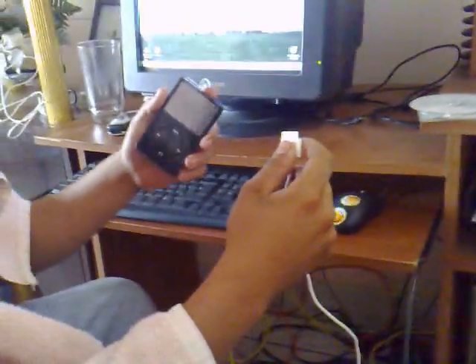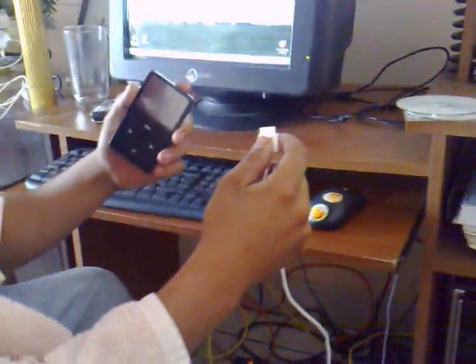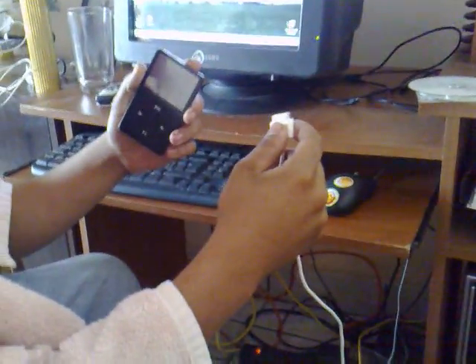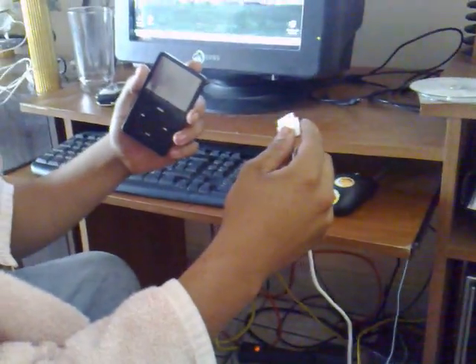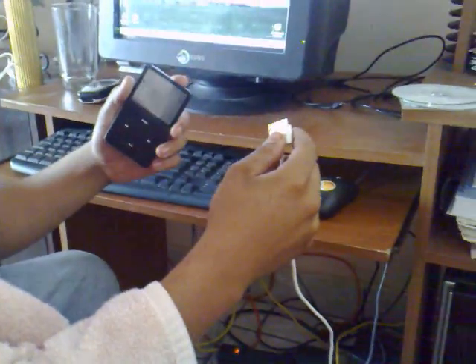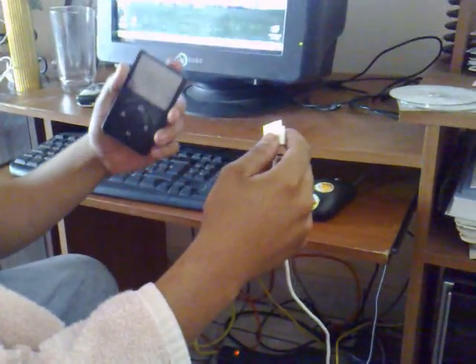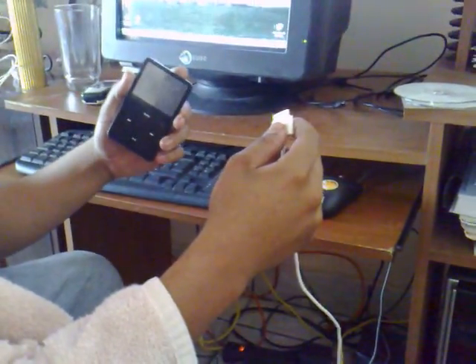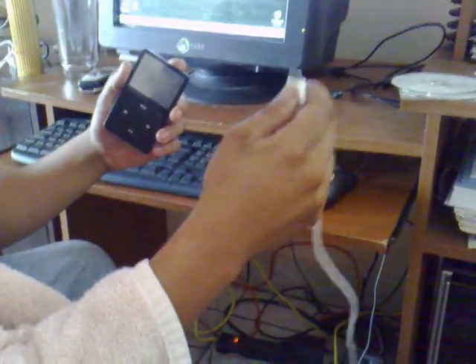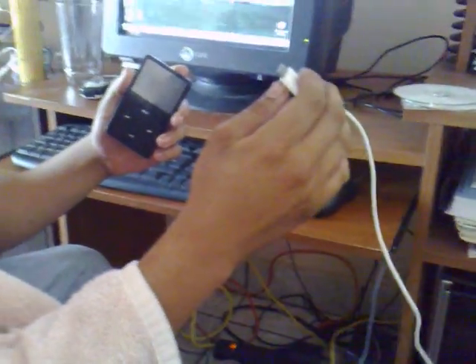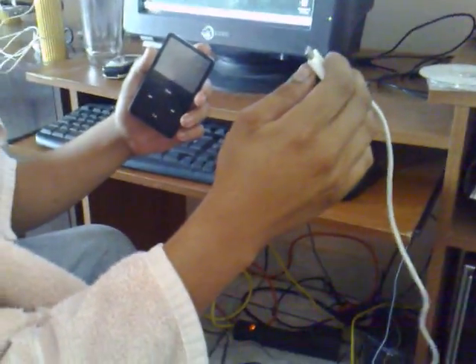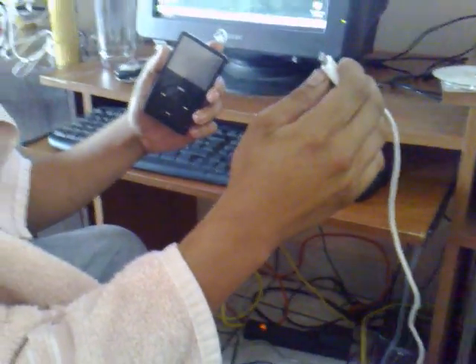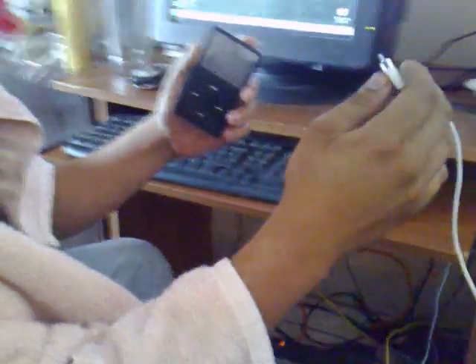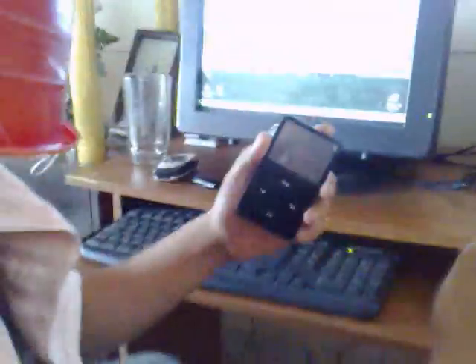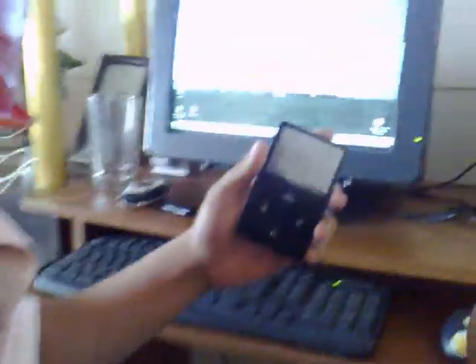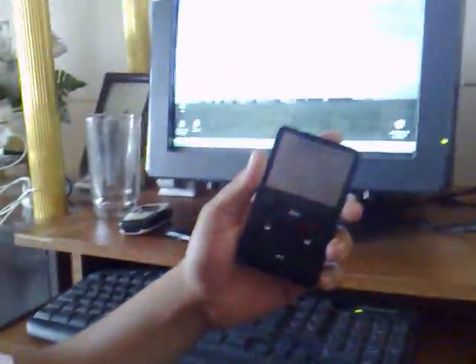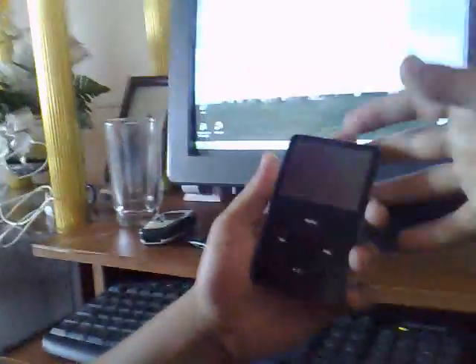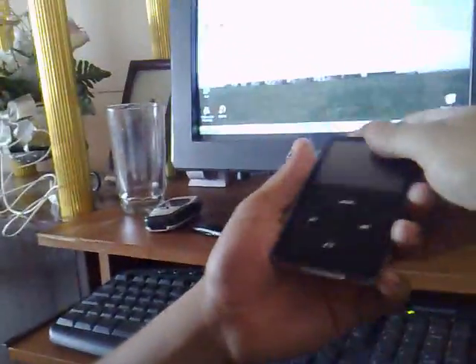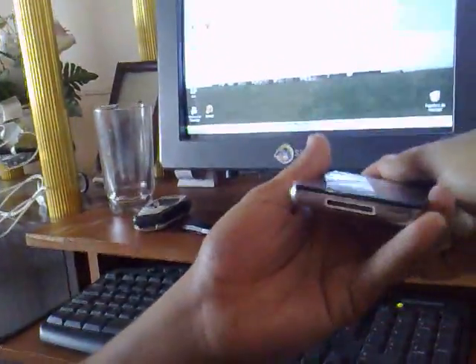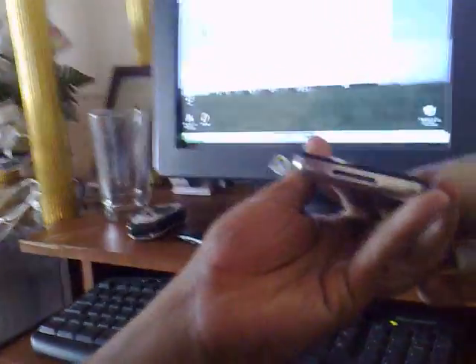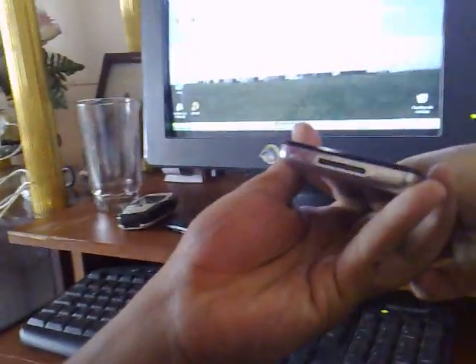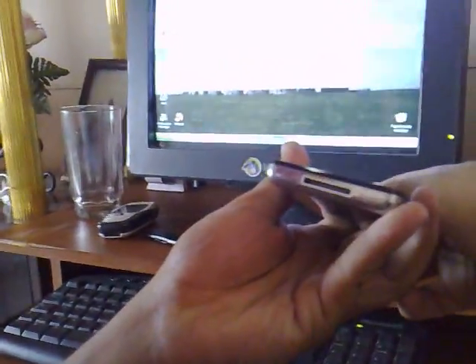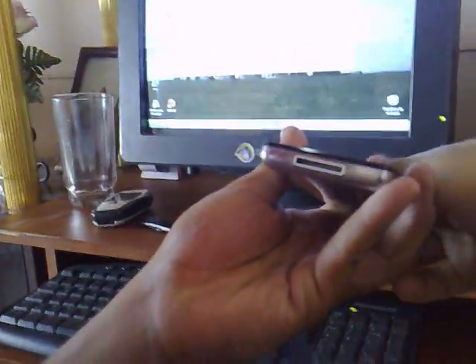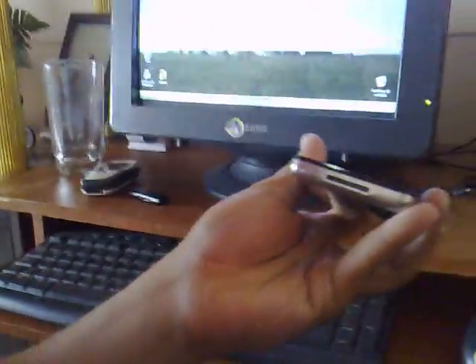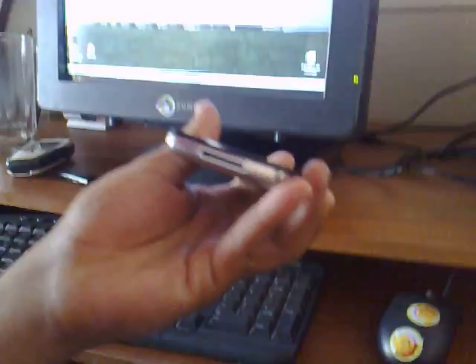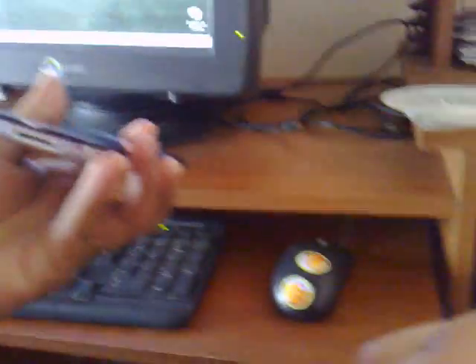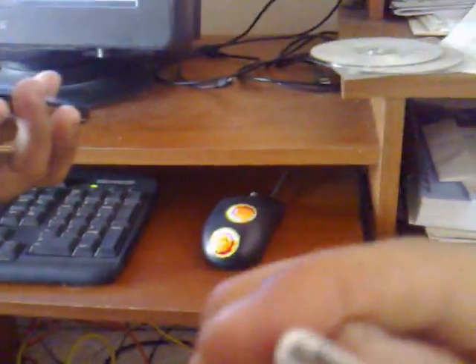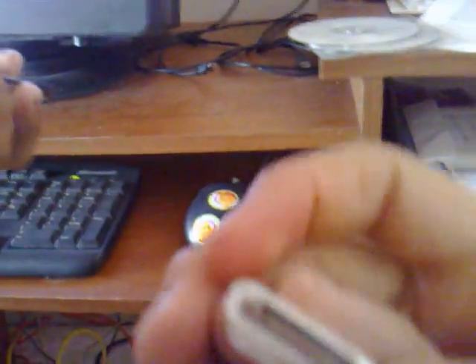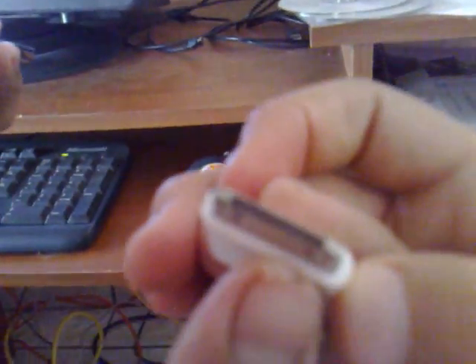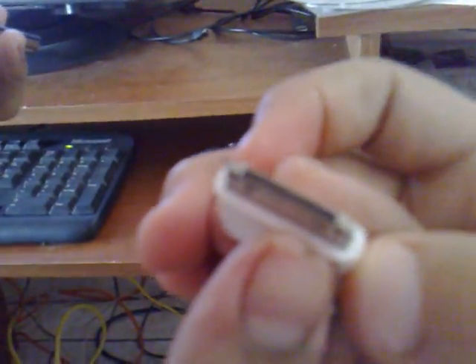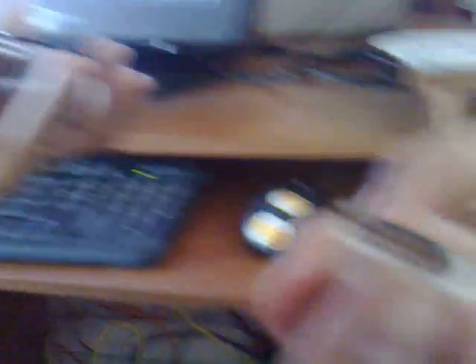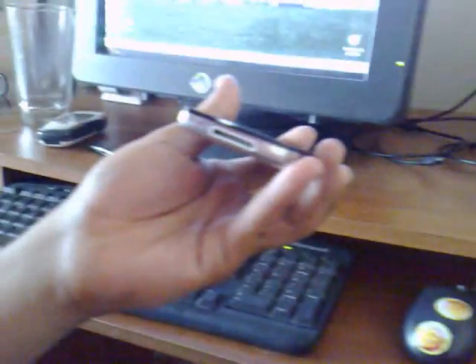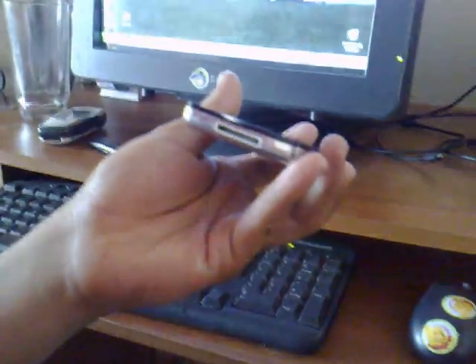Now, to connect your iPod to your USB cable, you must insert it in the back end of the iPod, which is there, and that's the connection.